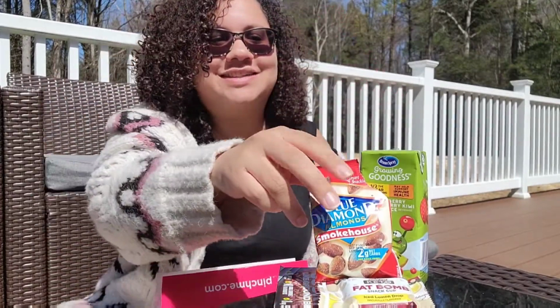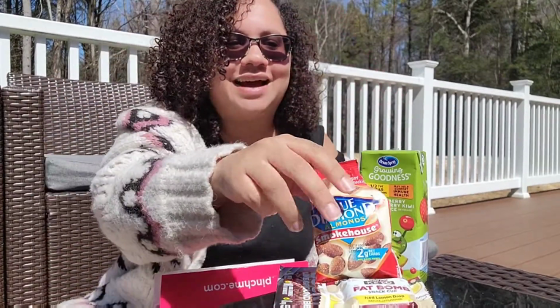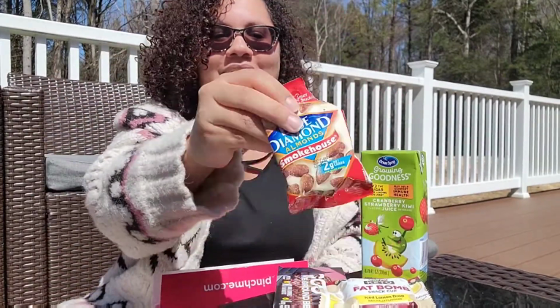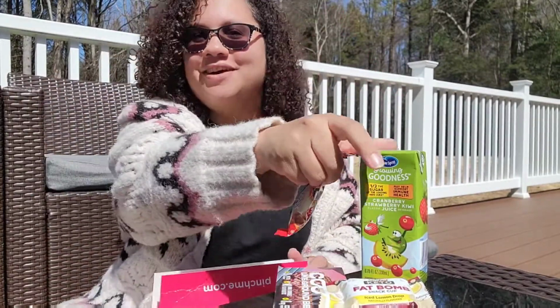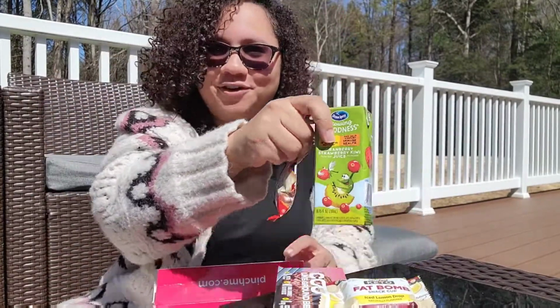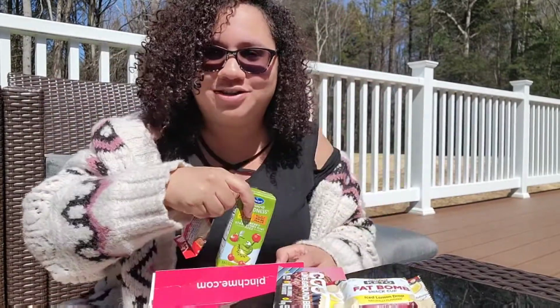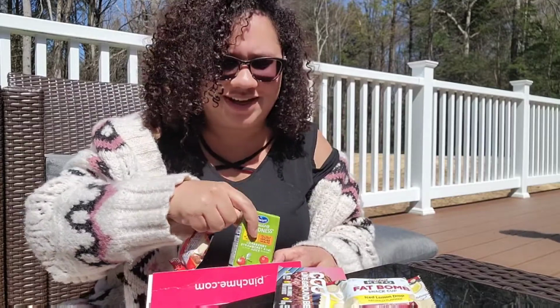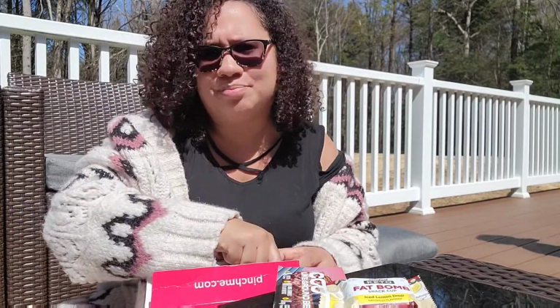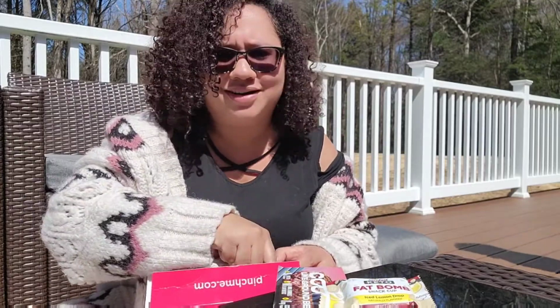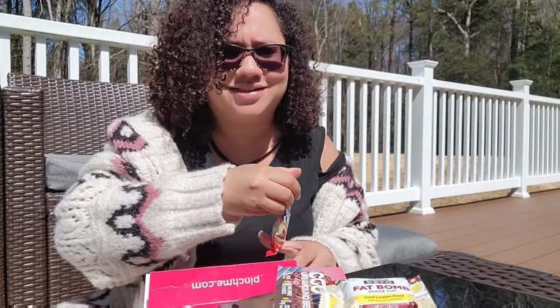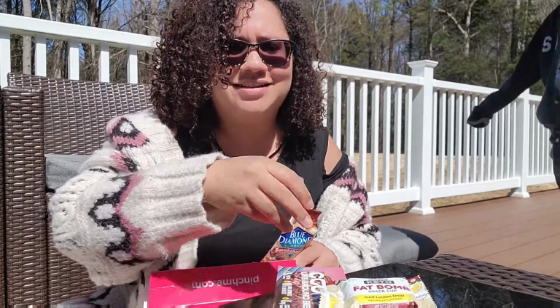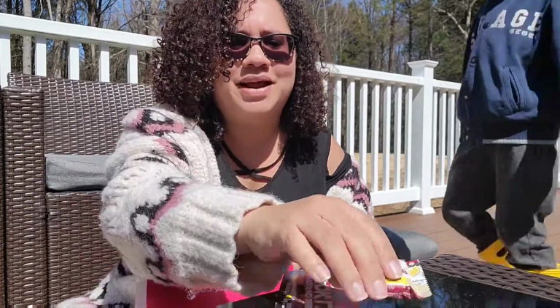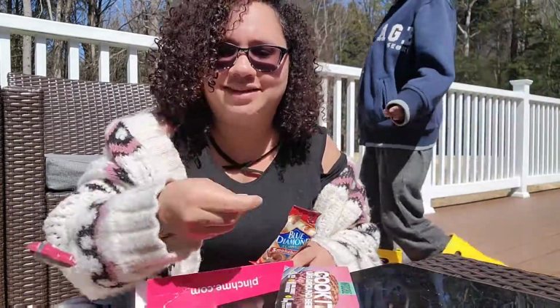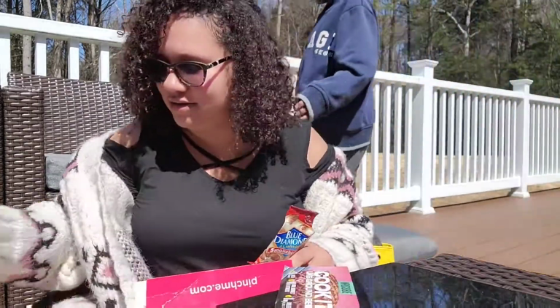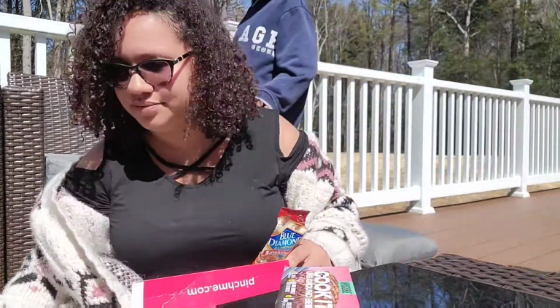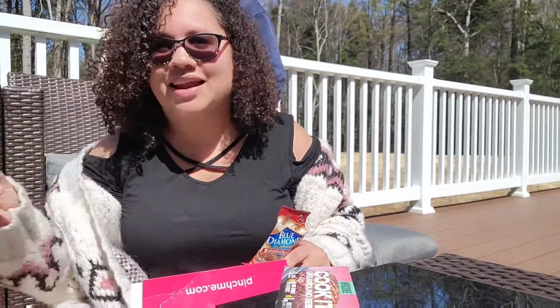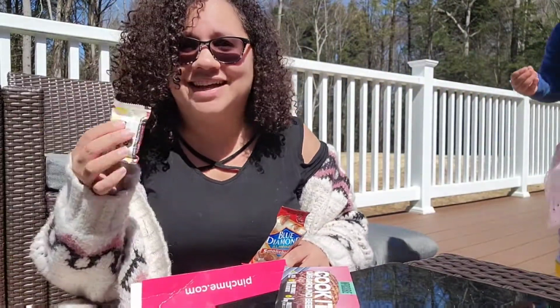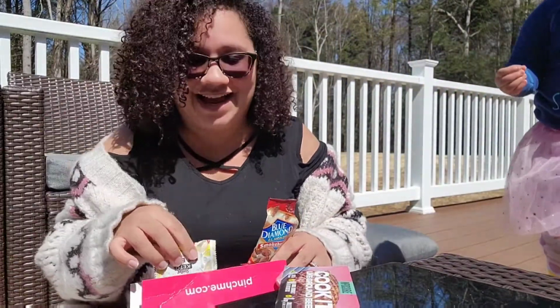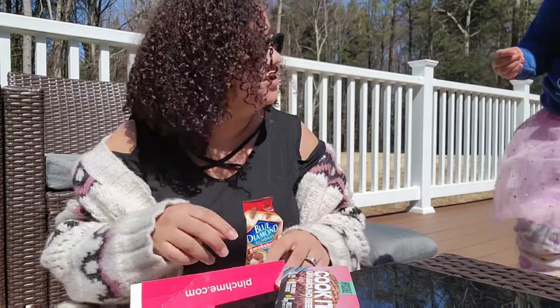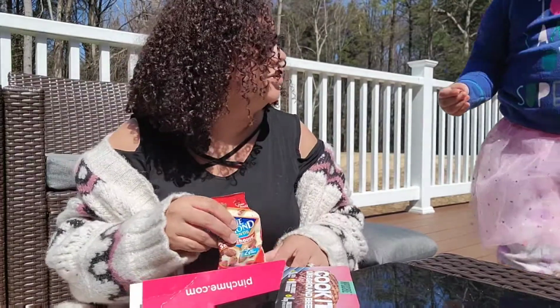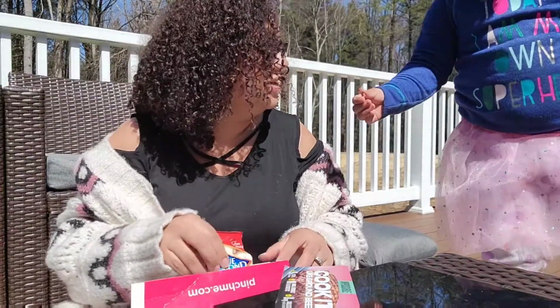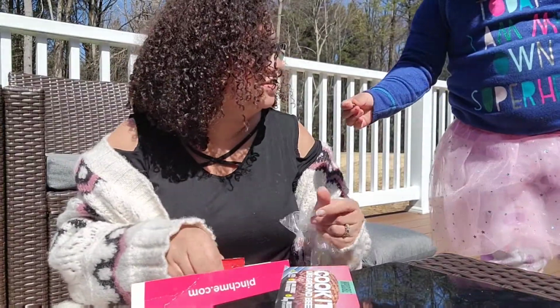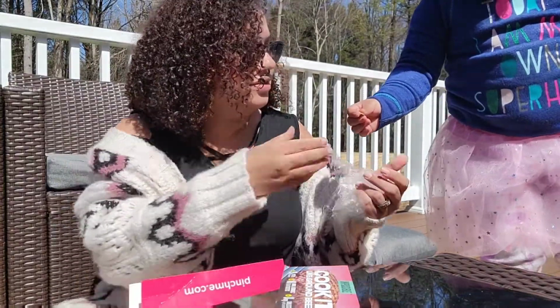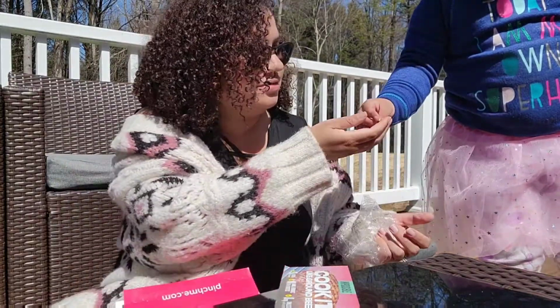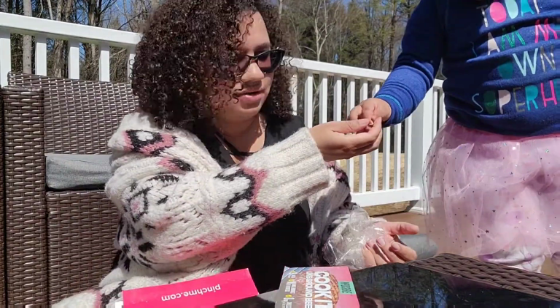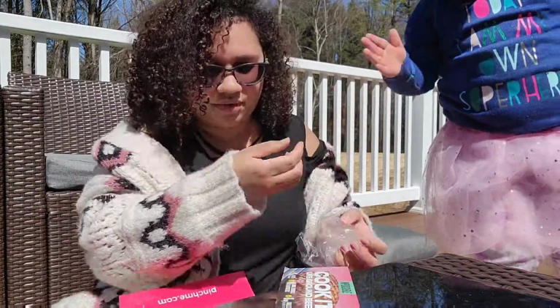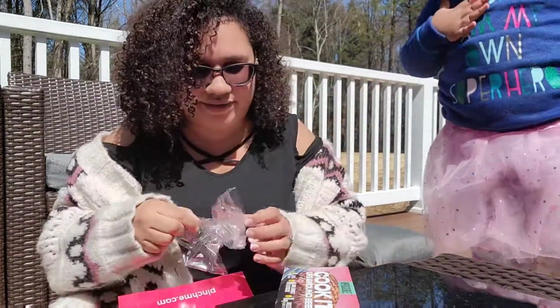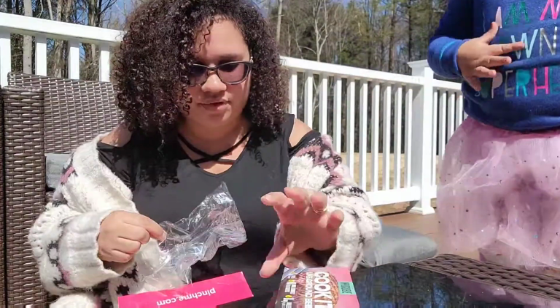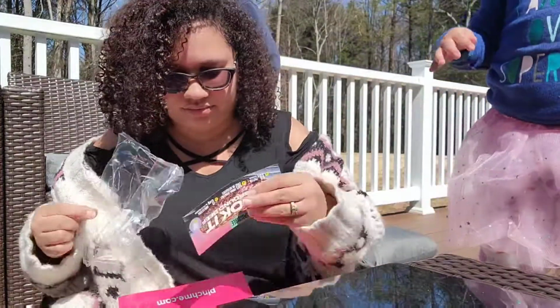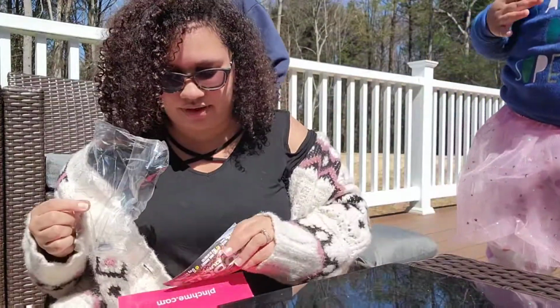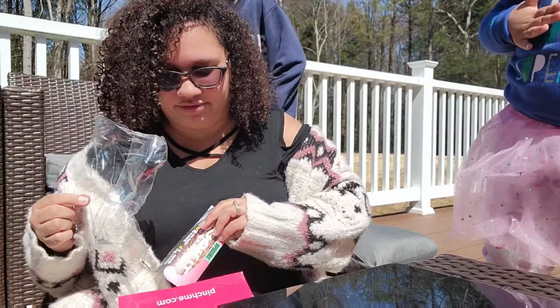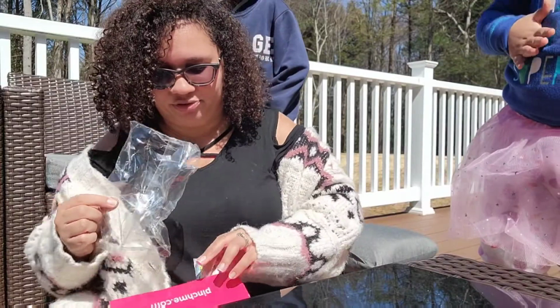So that's everything they sent me in the PinchMe box. This was really a snack-packed box — usually they send like products and stuff, but I love that this one is all snacks.